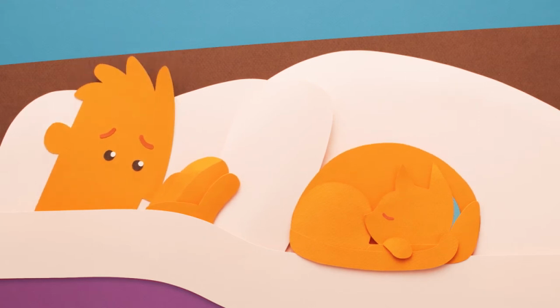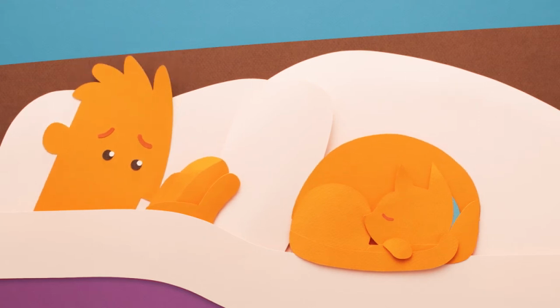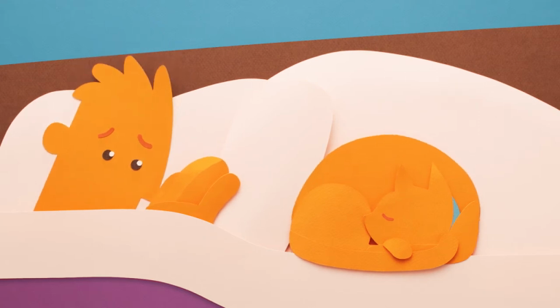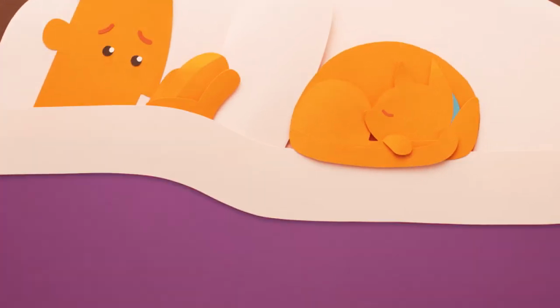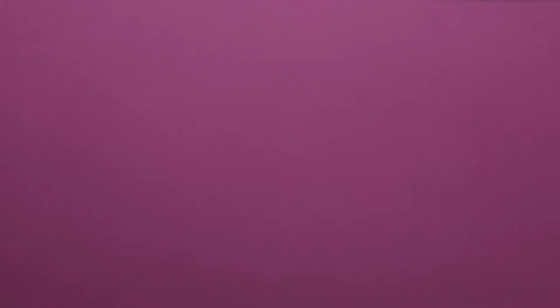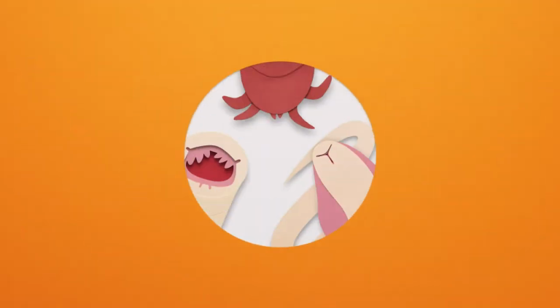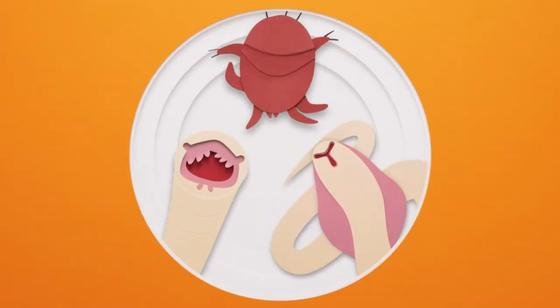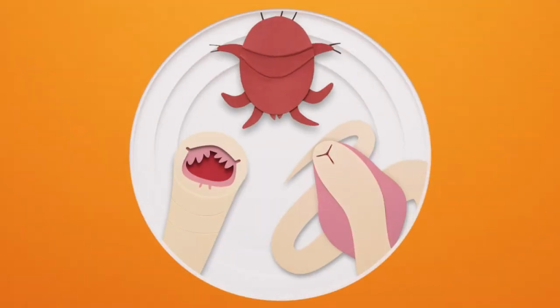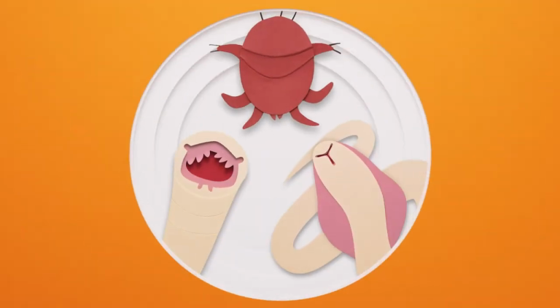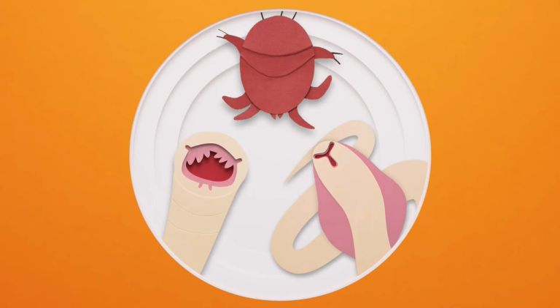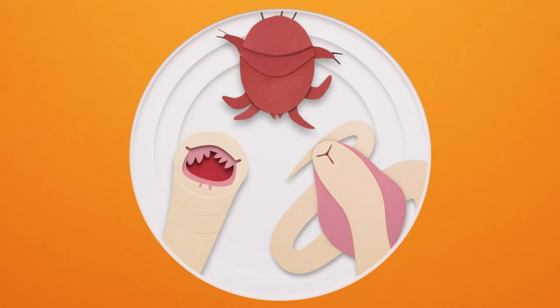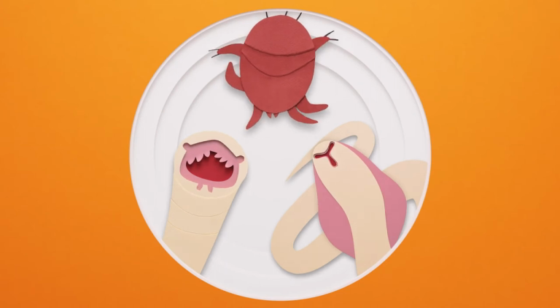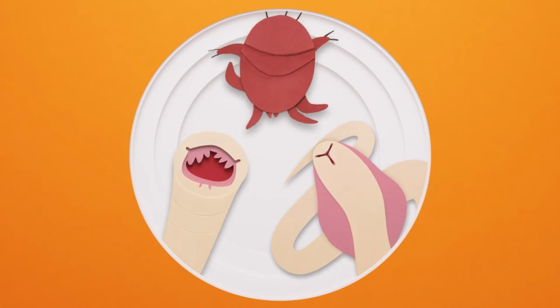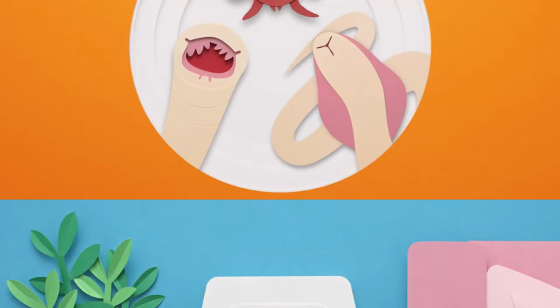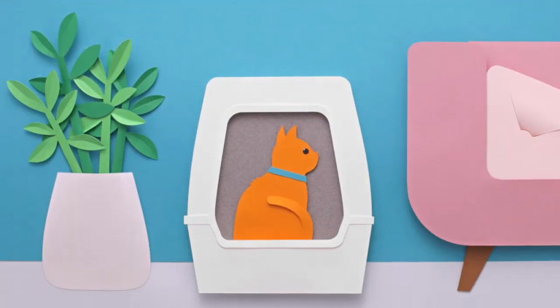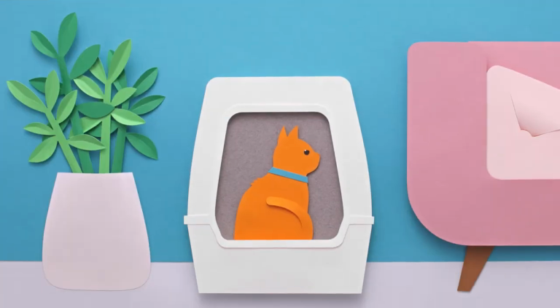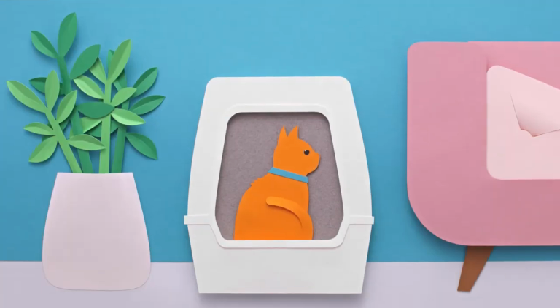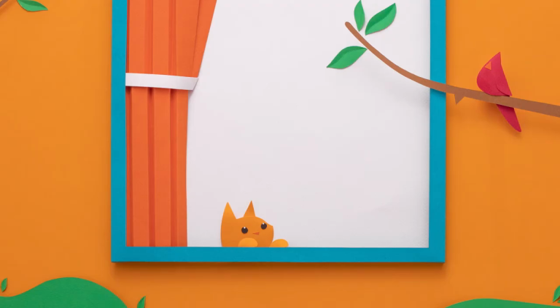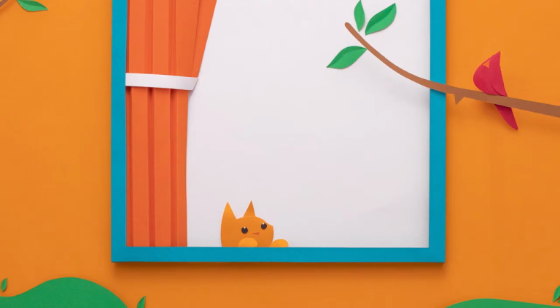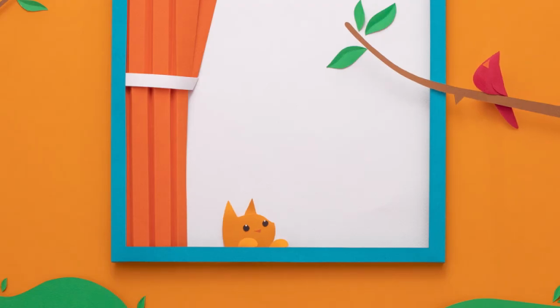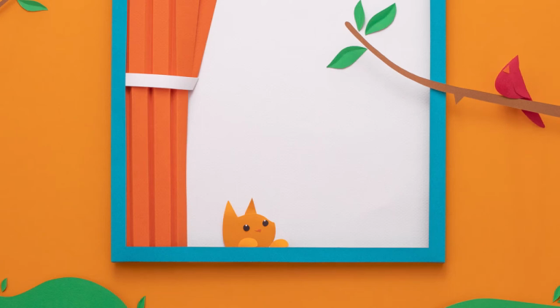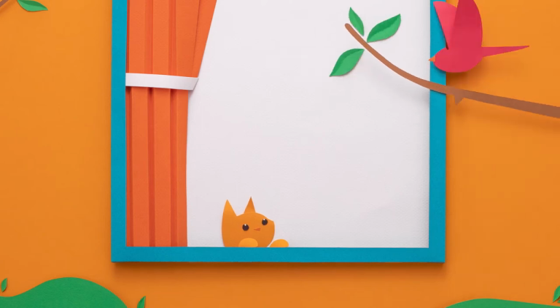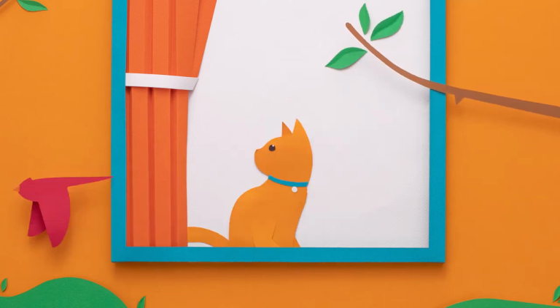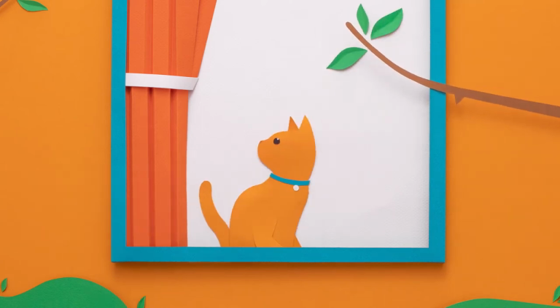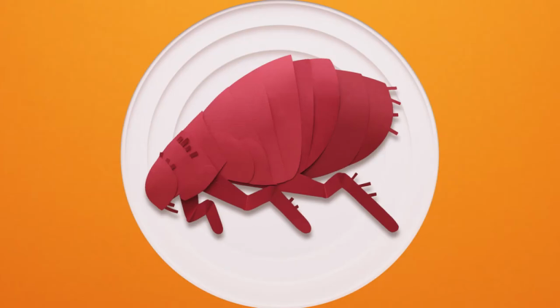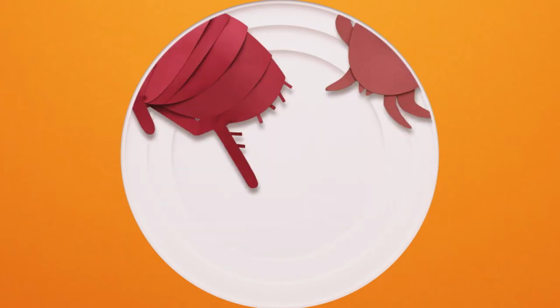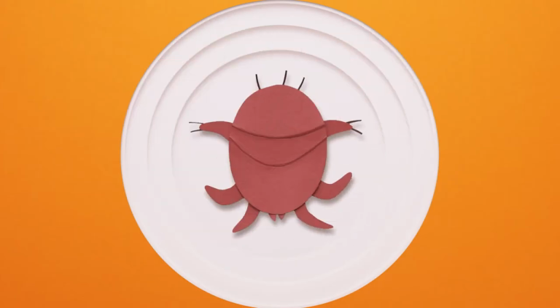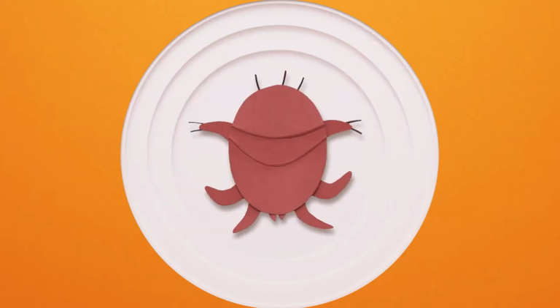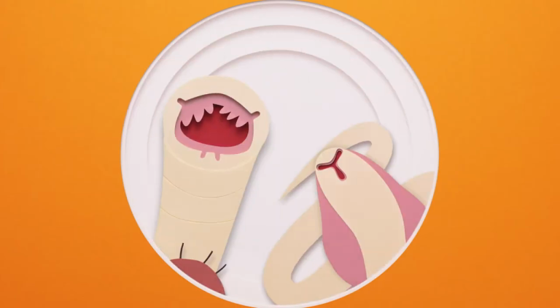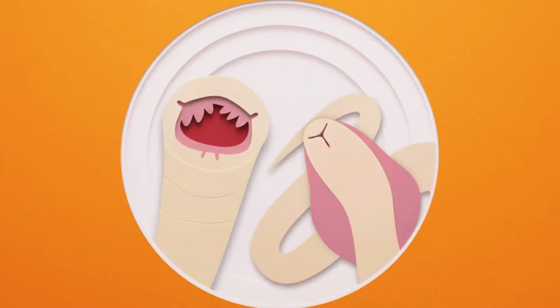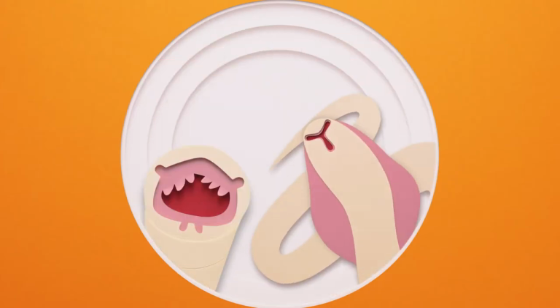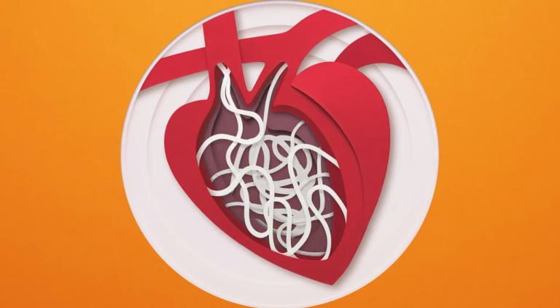Yes, you heard that right. Parasites are gross, they're potentially deadly, and your cat can pick them up anywhere from the litter box to the backyard. Now is the time to help protect your cat from fleas, ear mites, intestinal parasites, and heartworm.